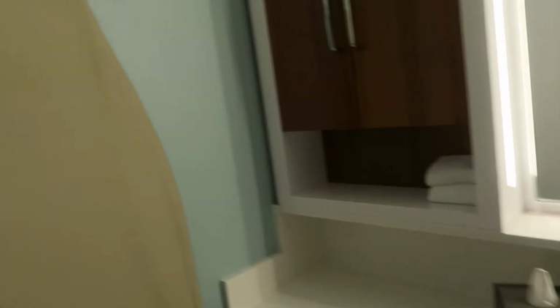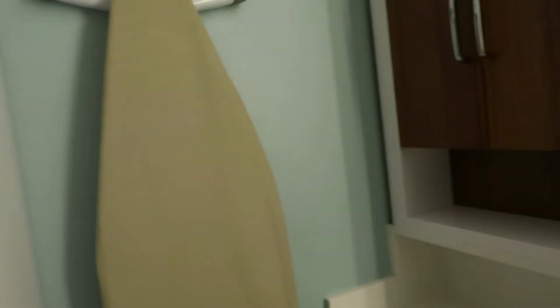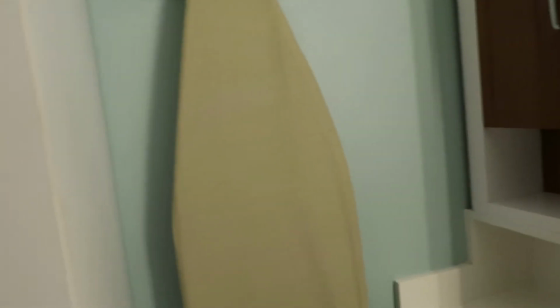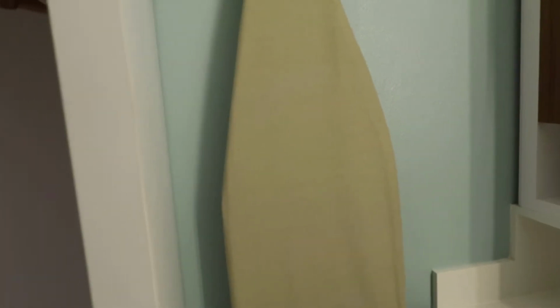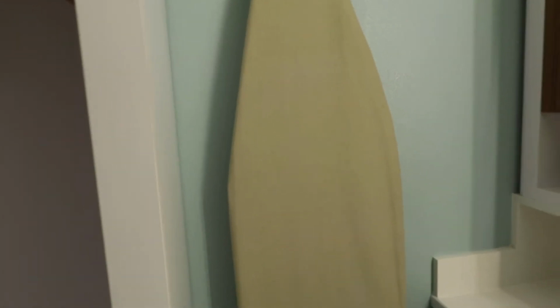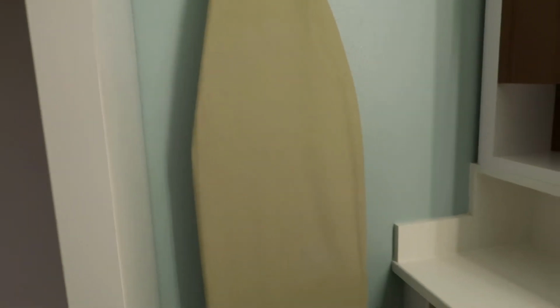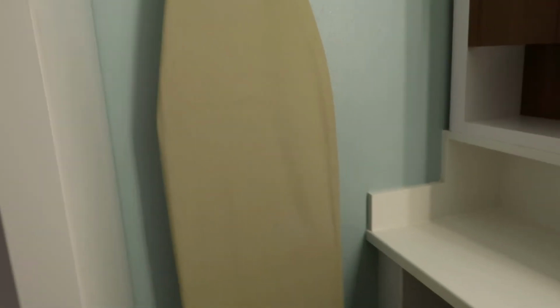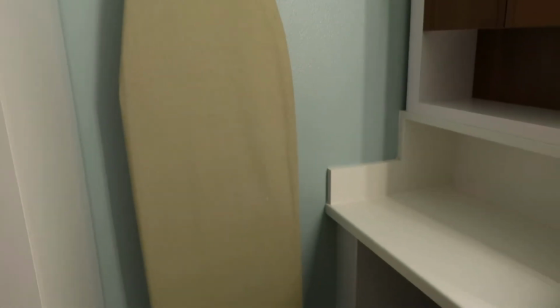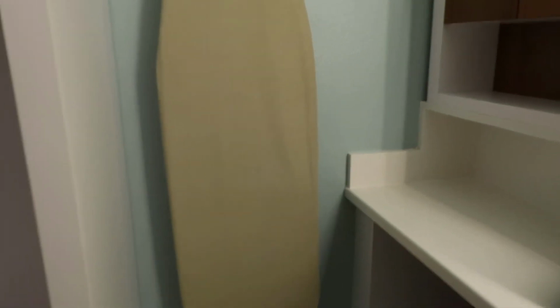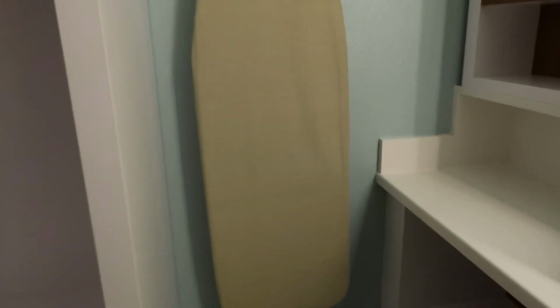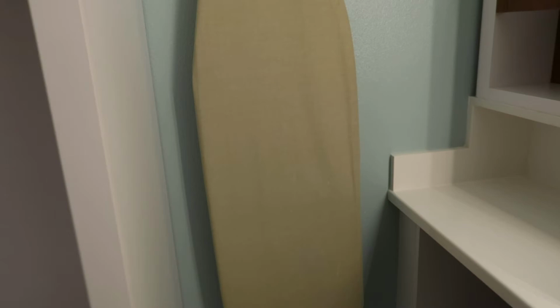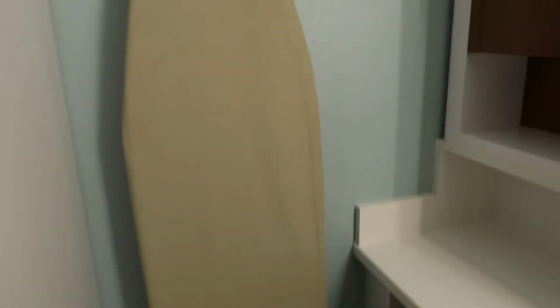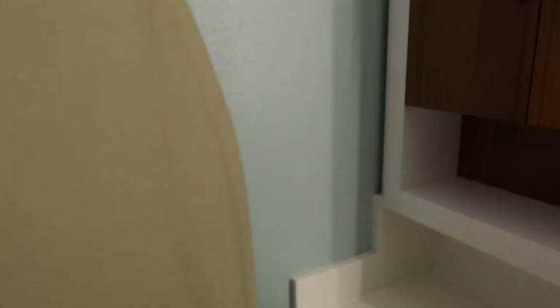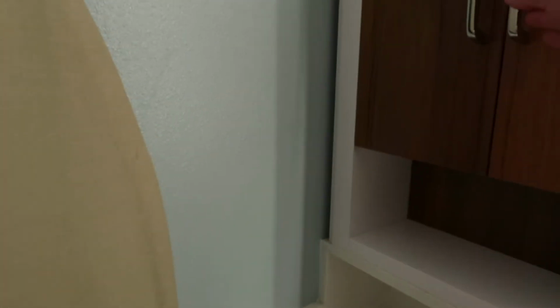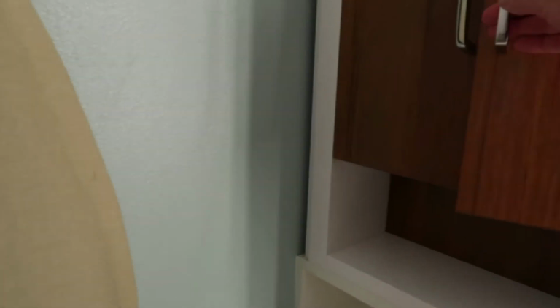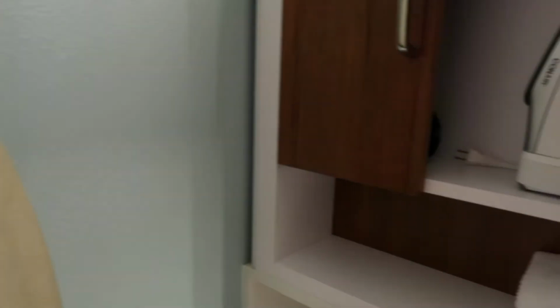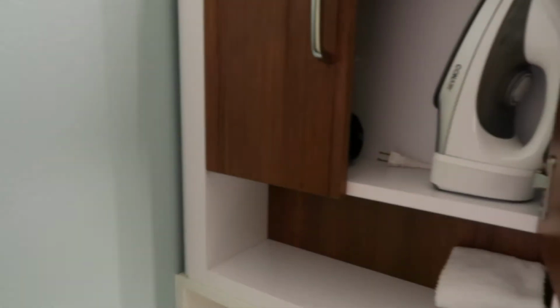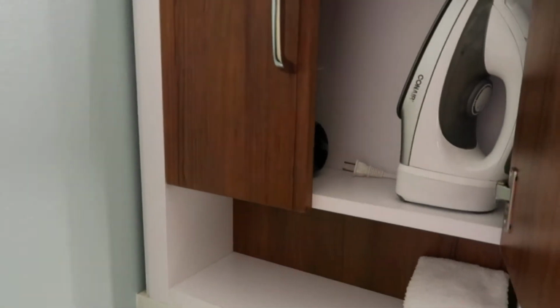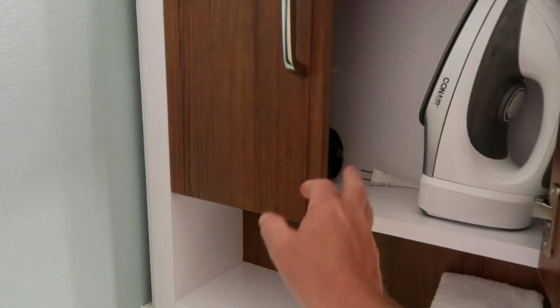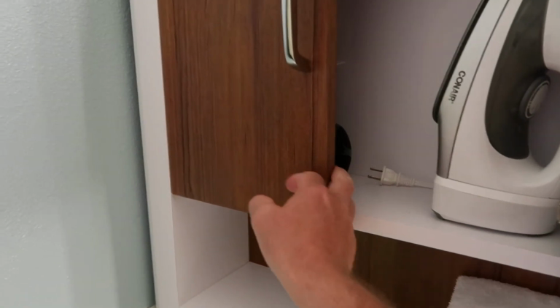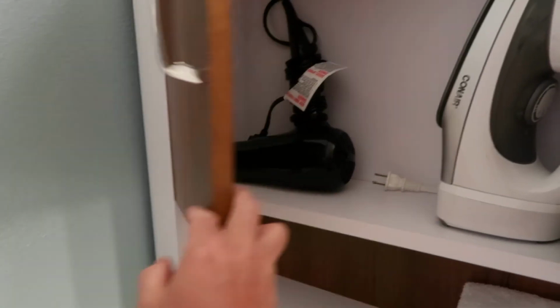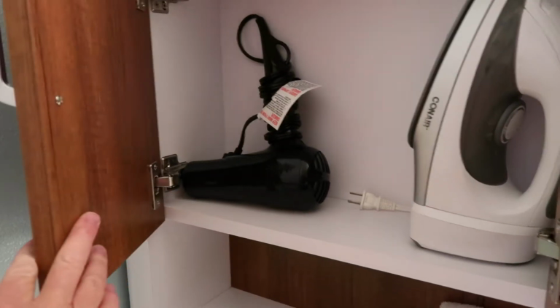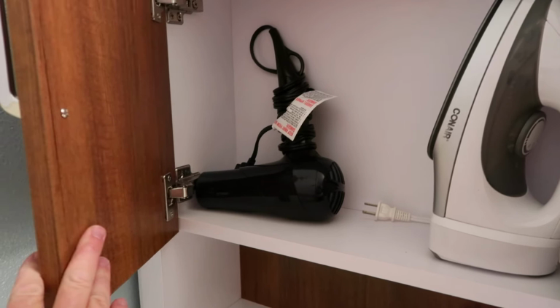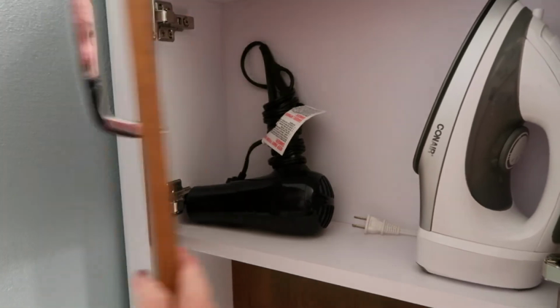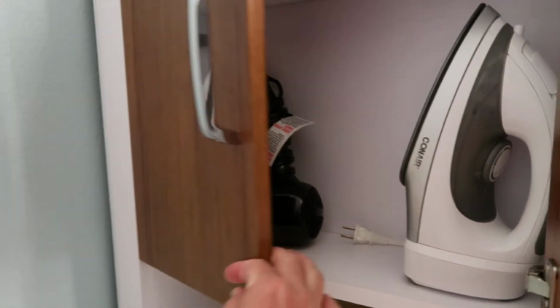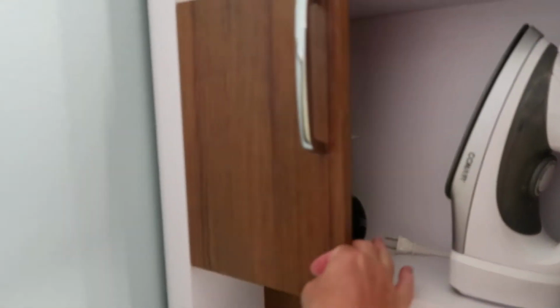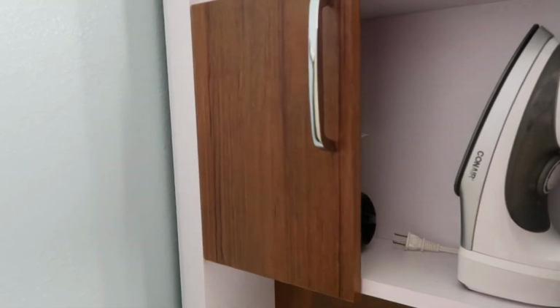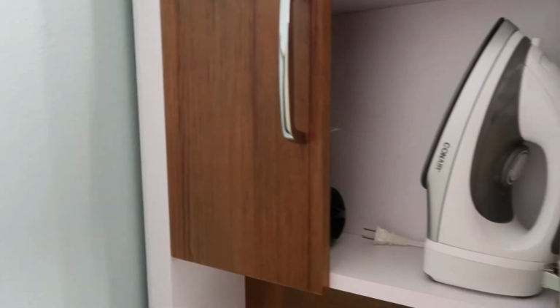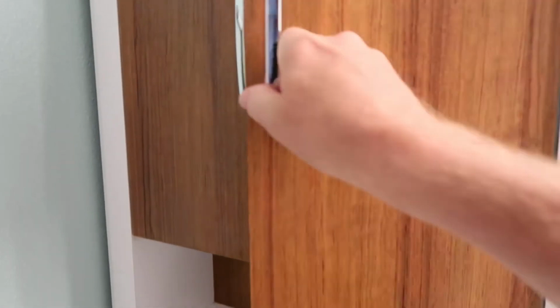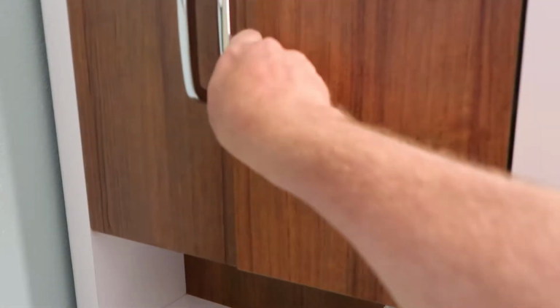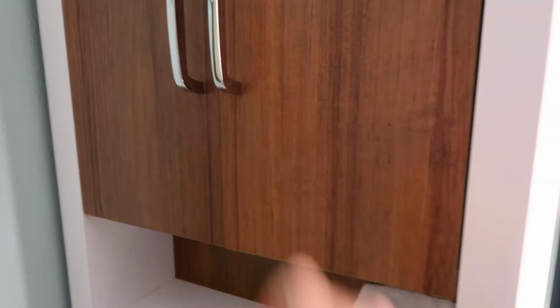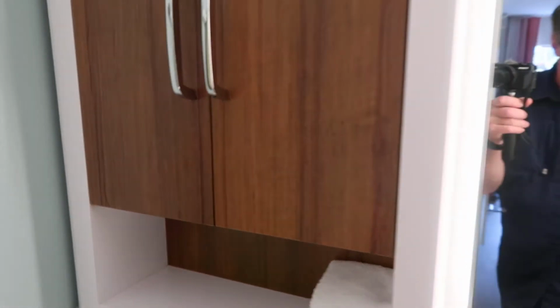There is an ironing board, and let's see — yes, there is an iron and a hair dryer as well.